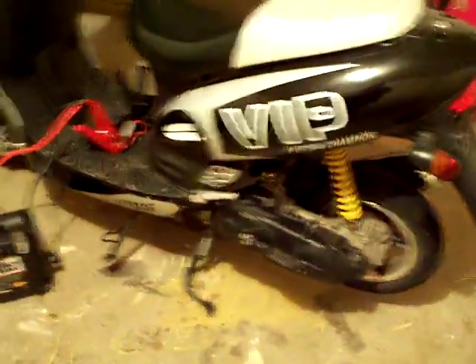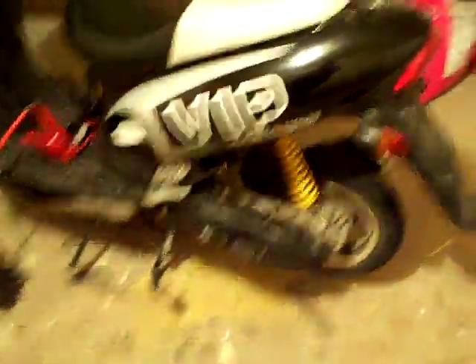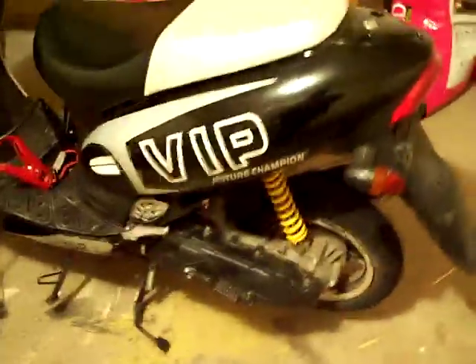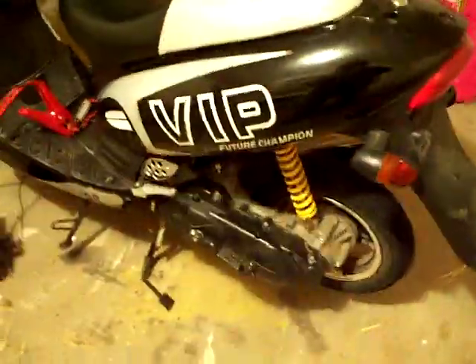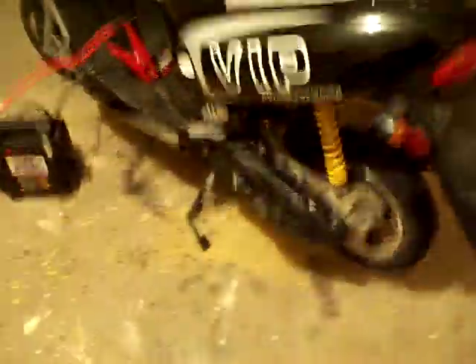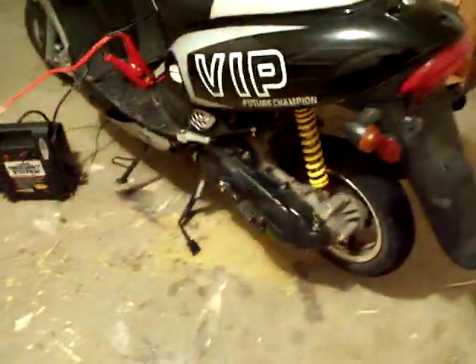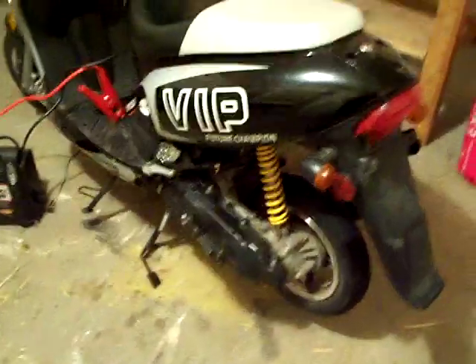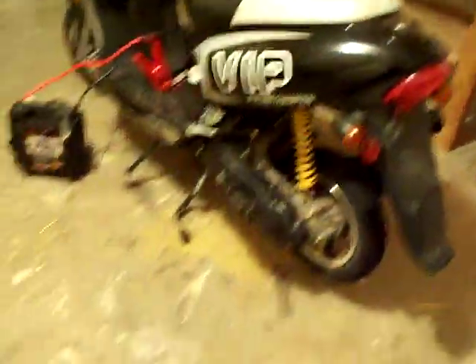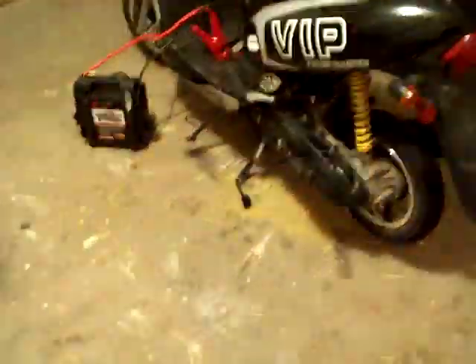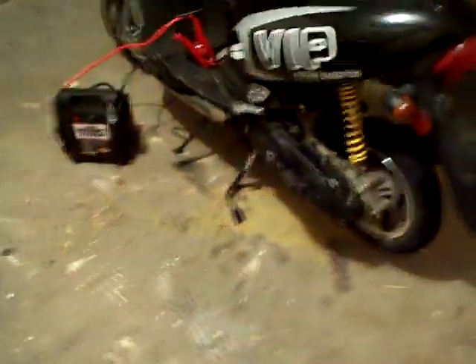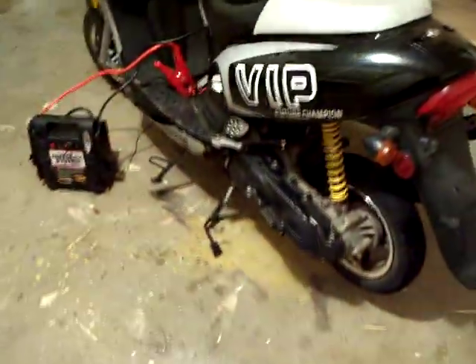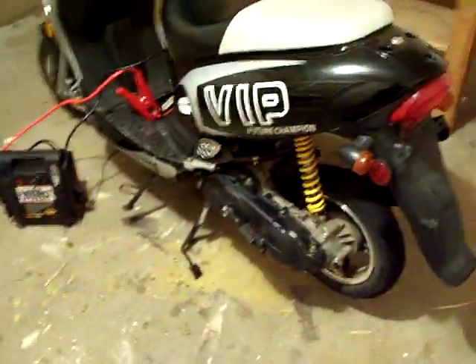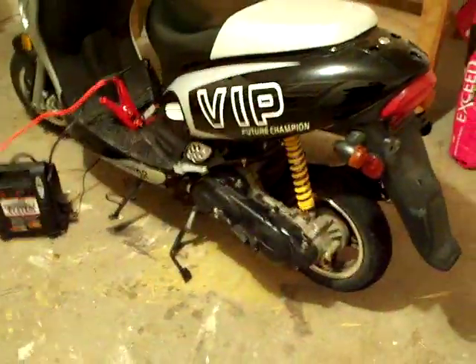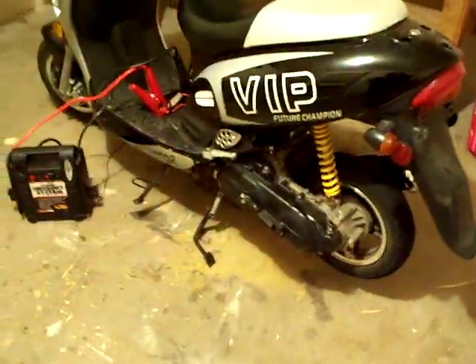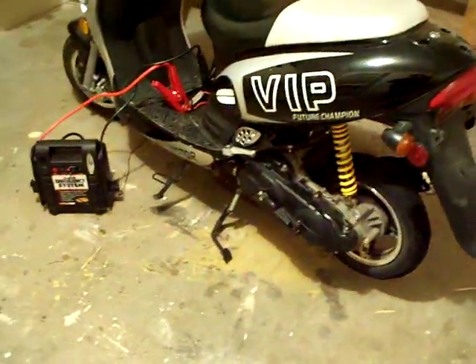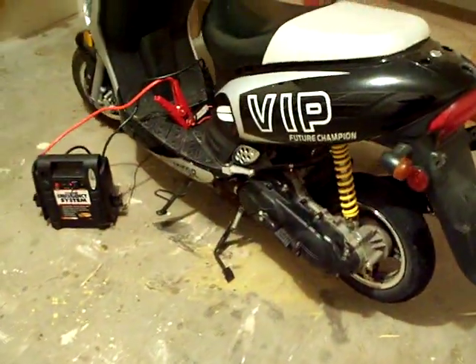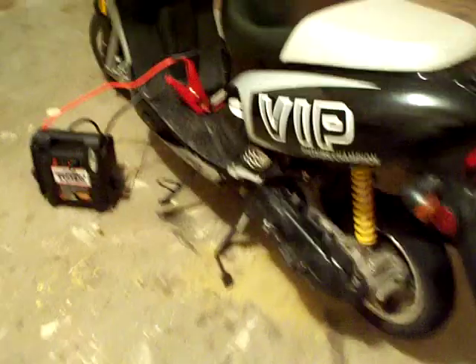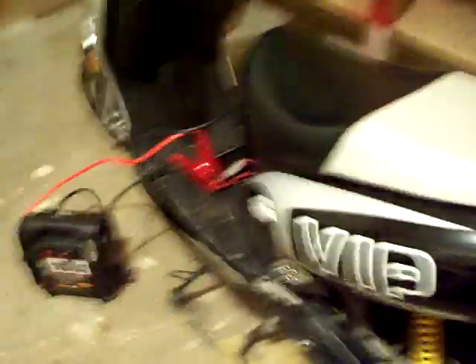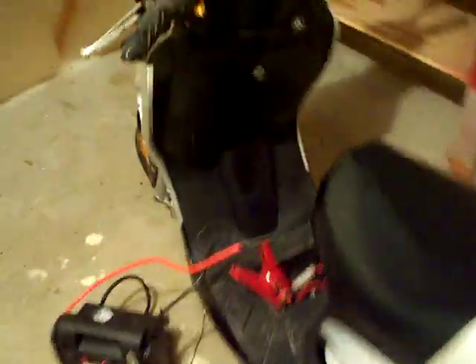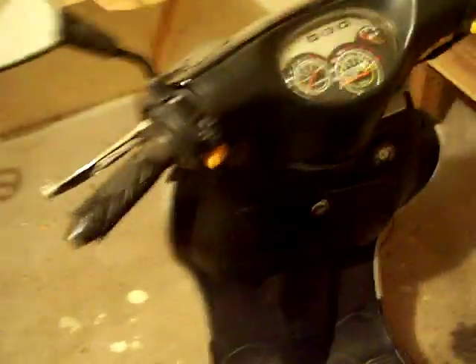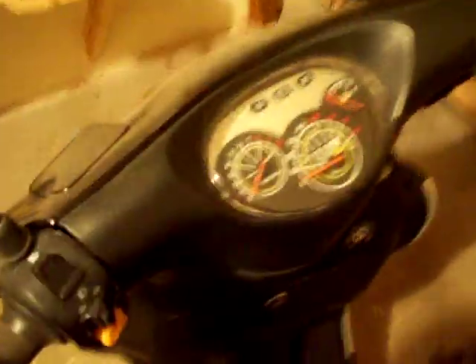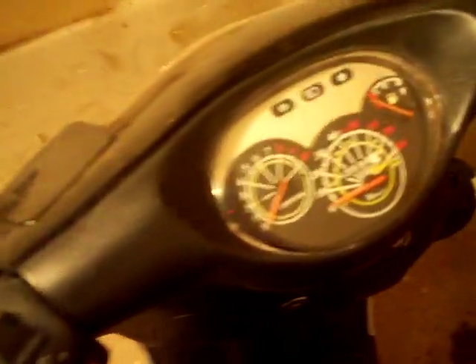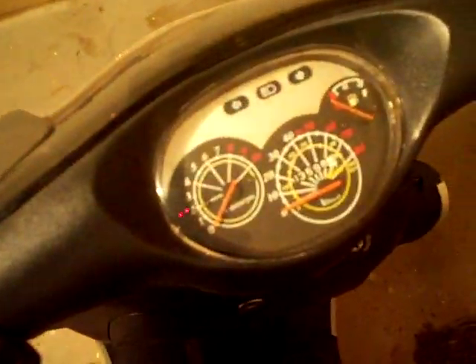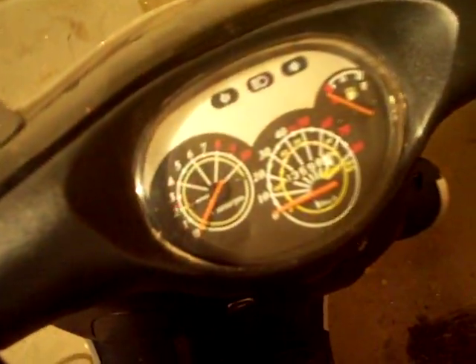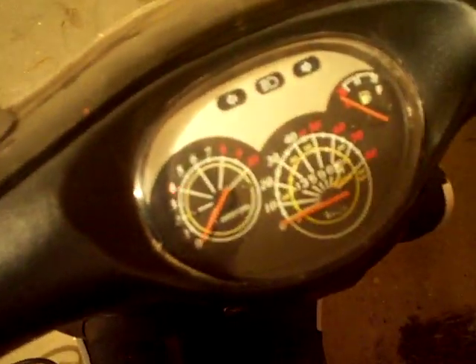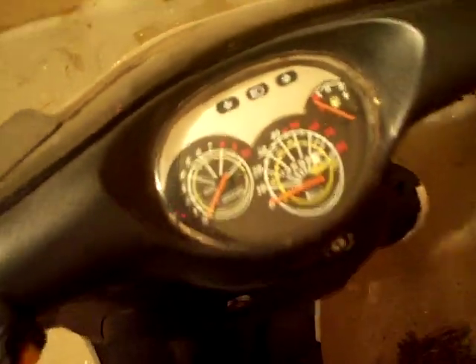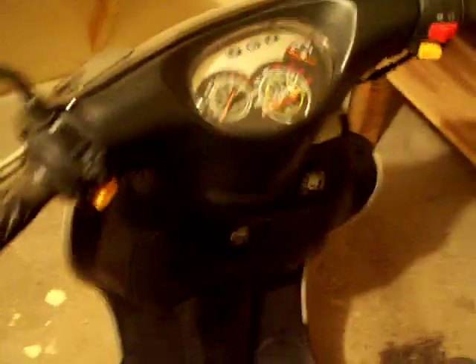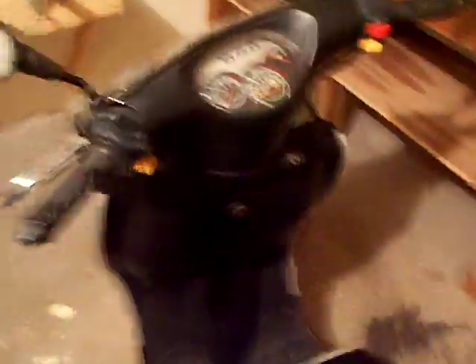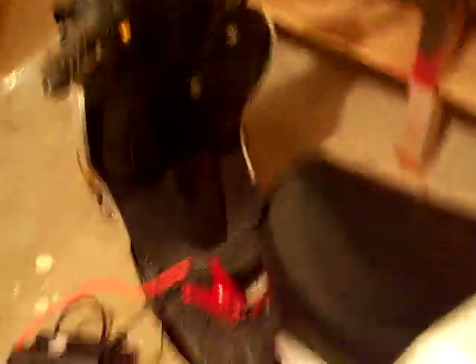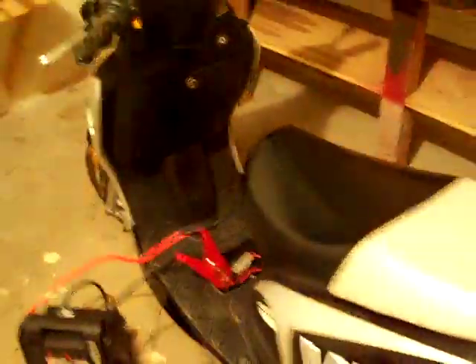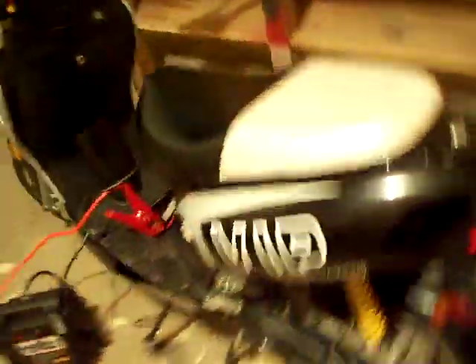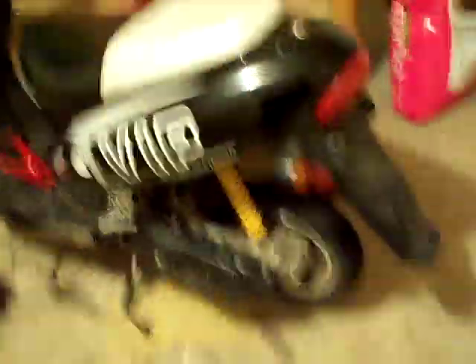I got the aftermarket air filter on there, which makes it louder and raises the RPM from about eight thousand to about ten thousand. And they can go a lot faster.